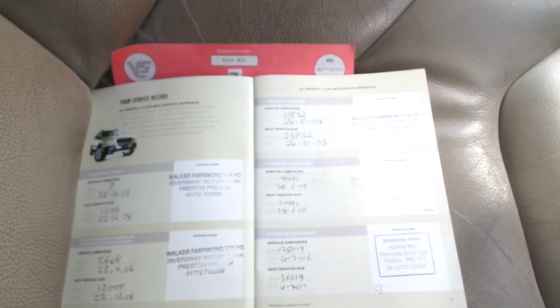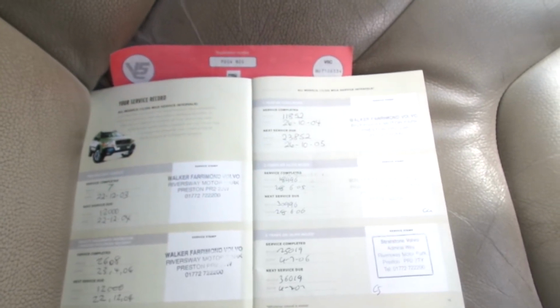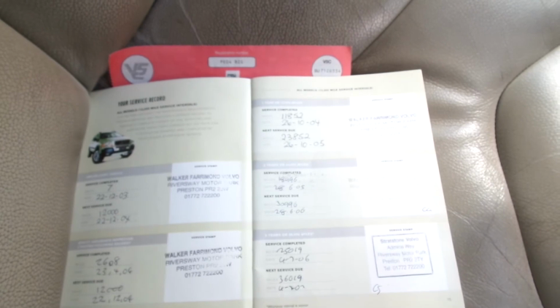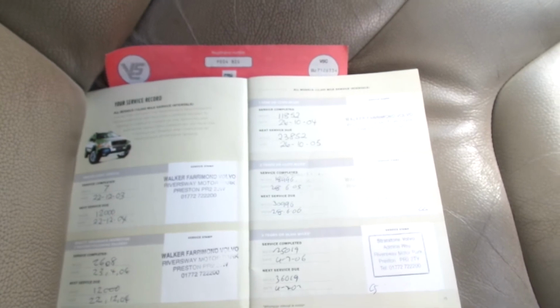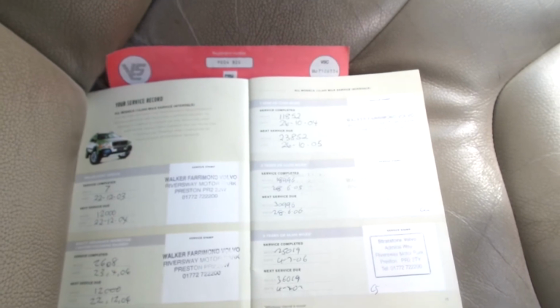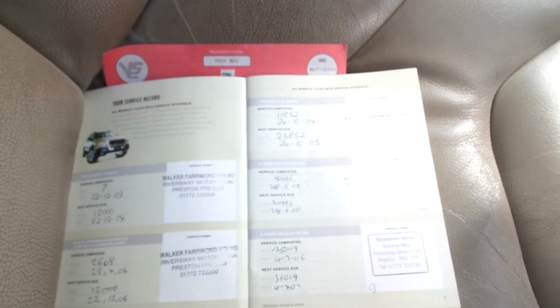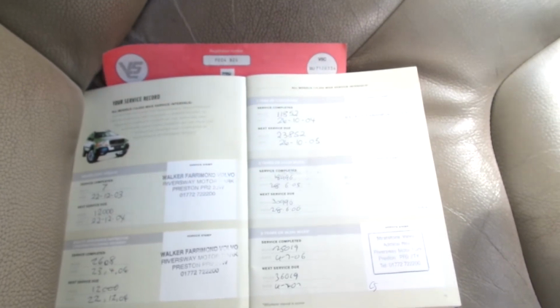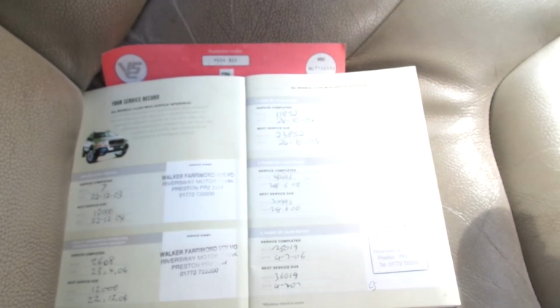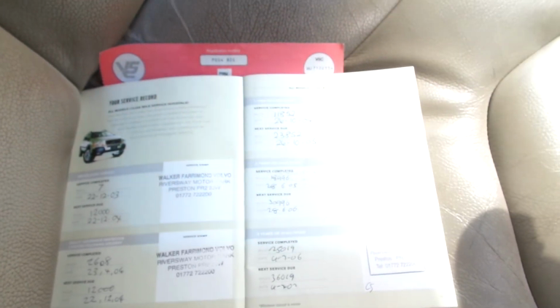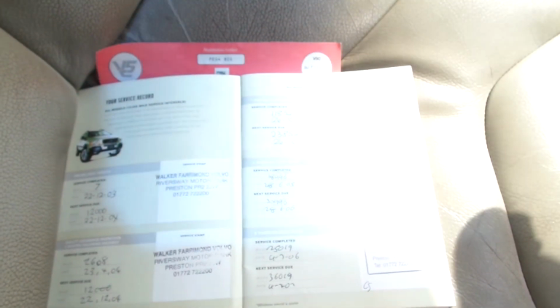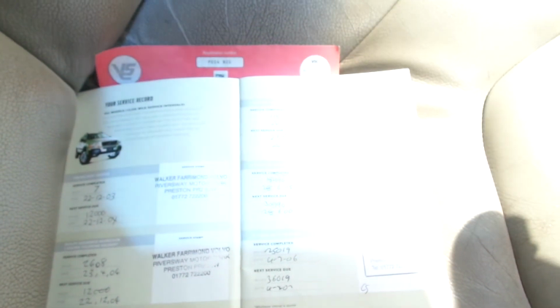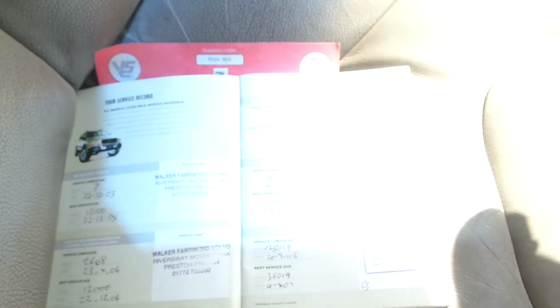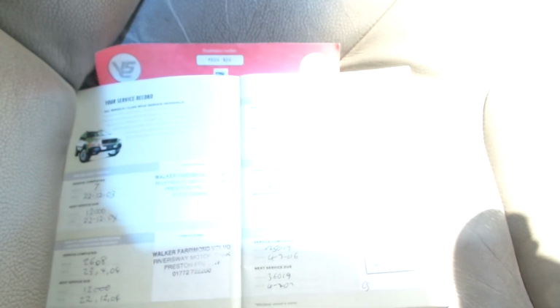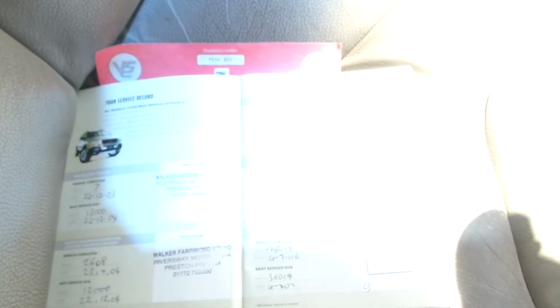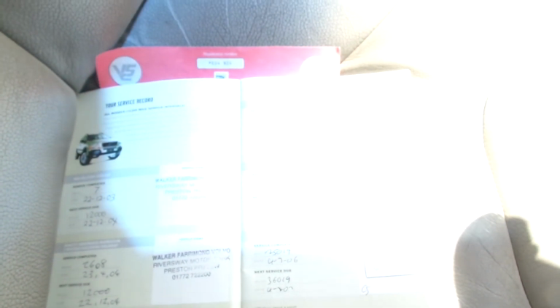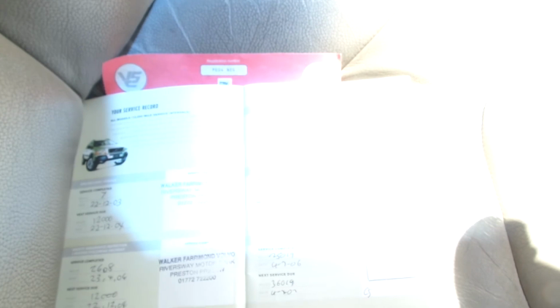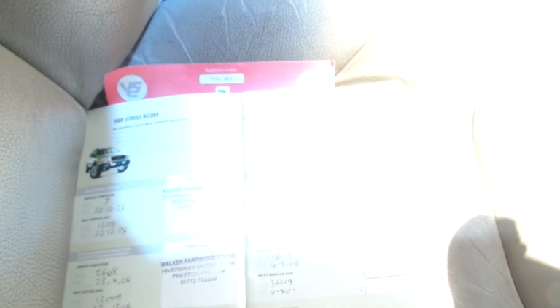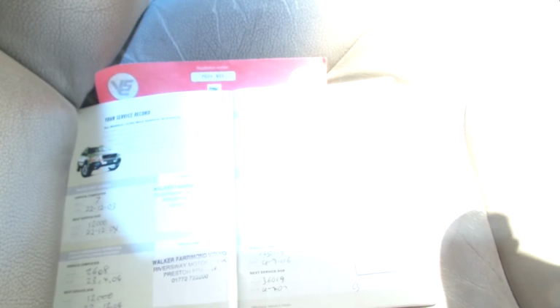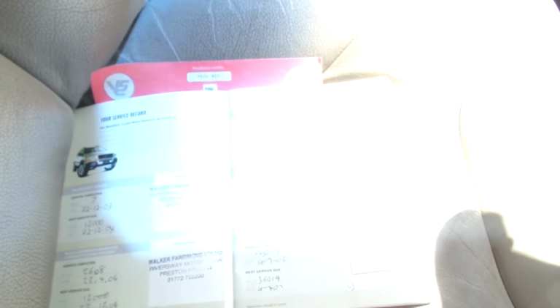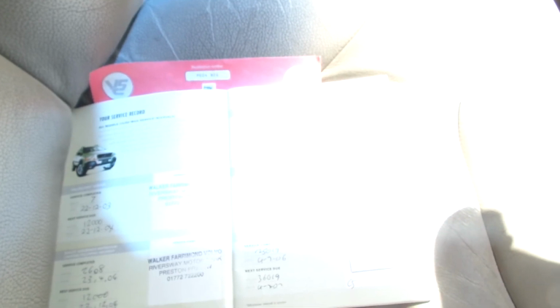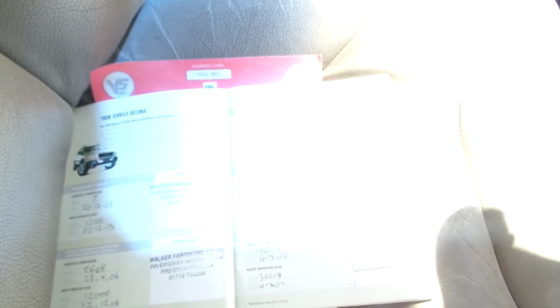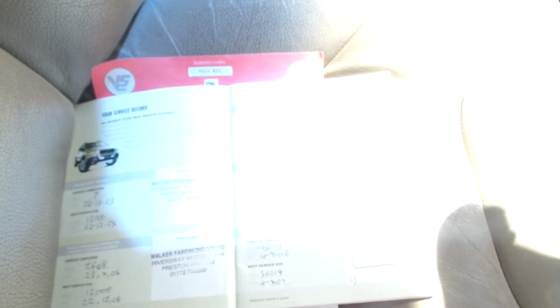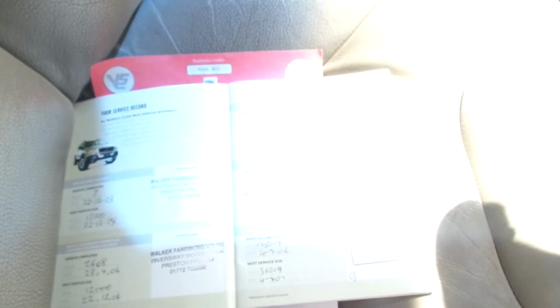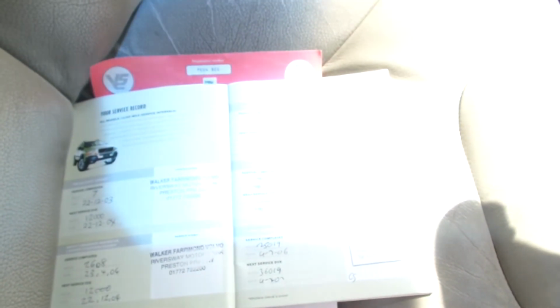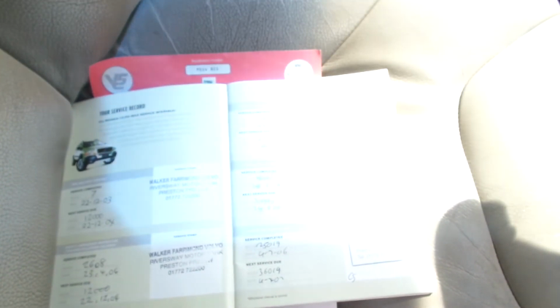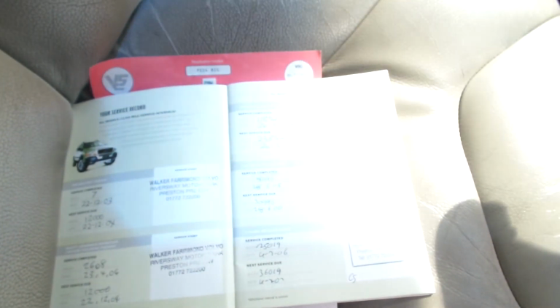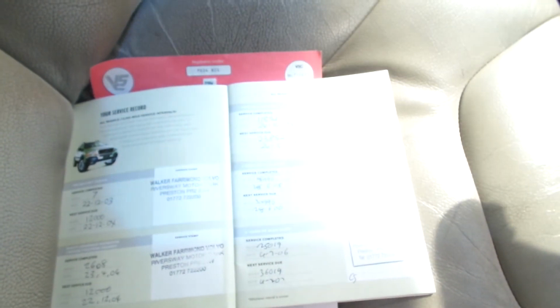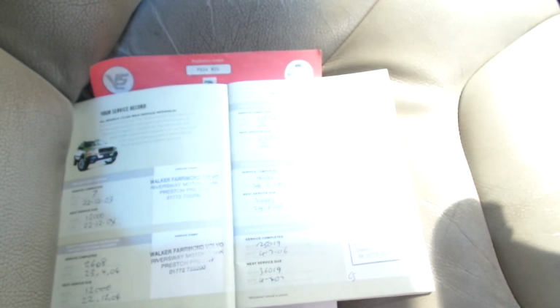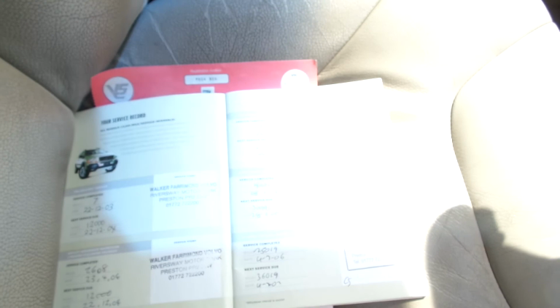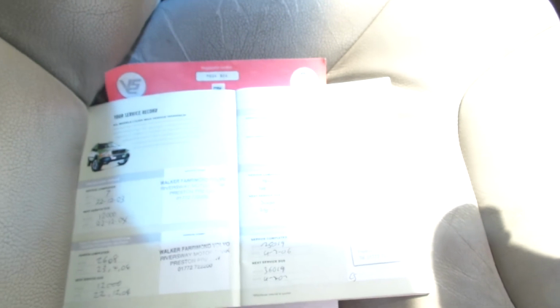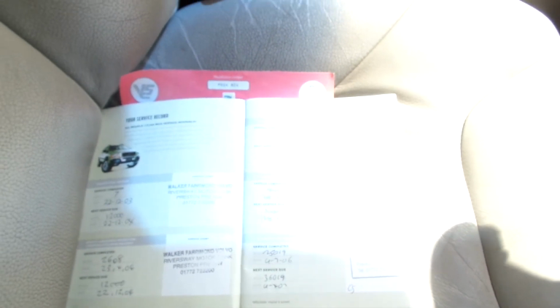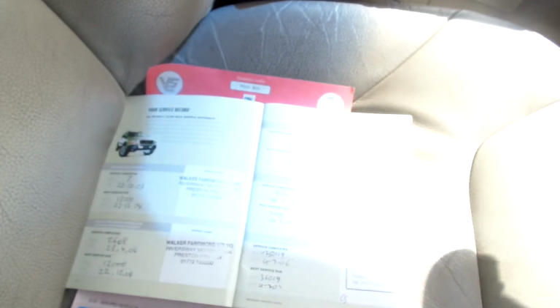Last serviced 08/07/14 at 98,318 miles. MOT expires on the 11th of the 3rd 2016.